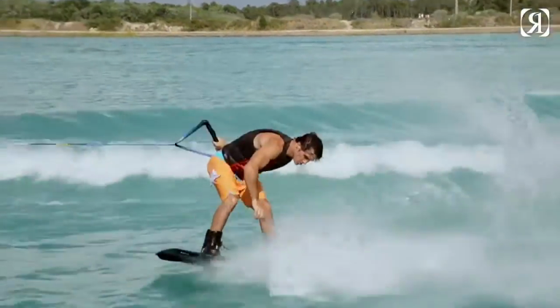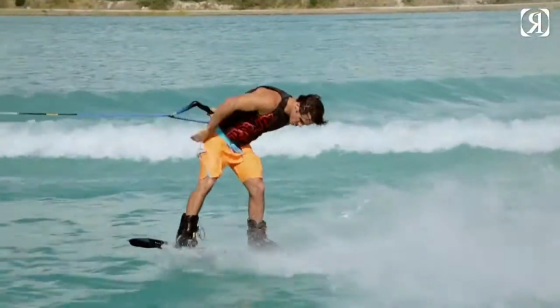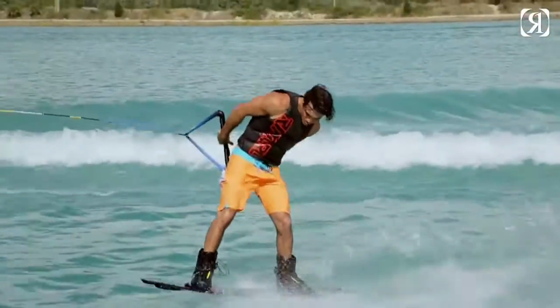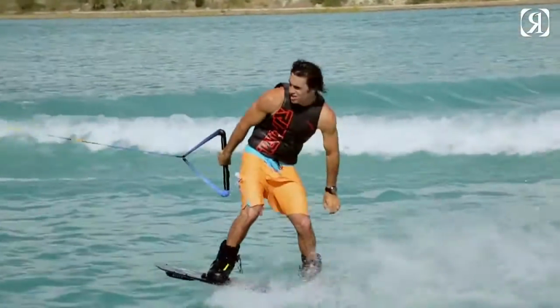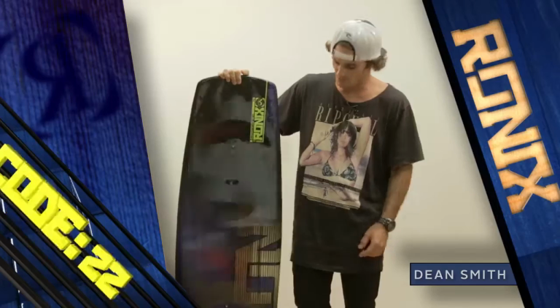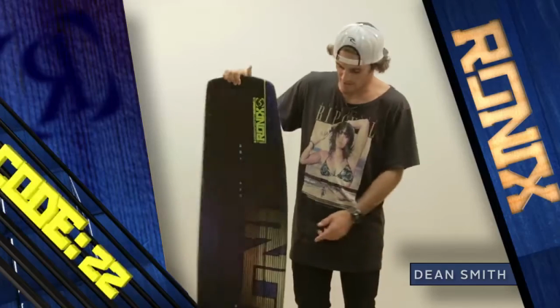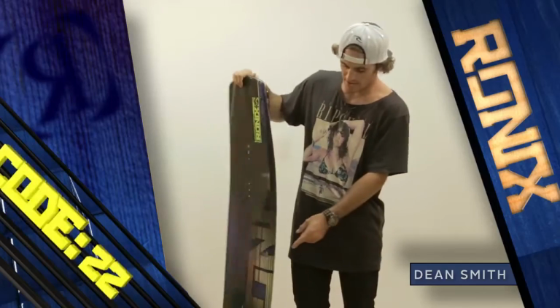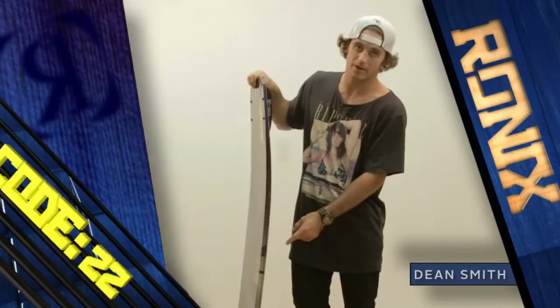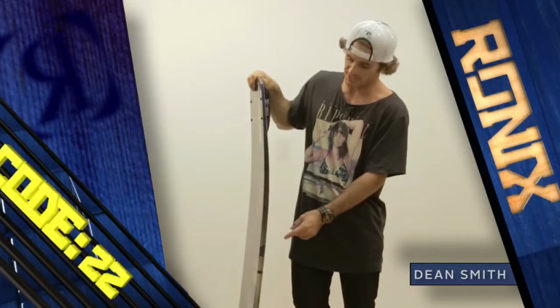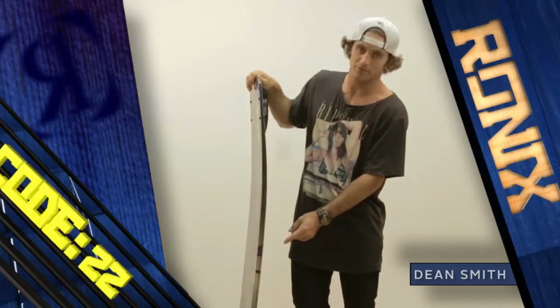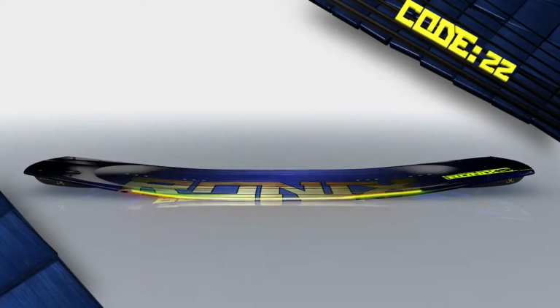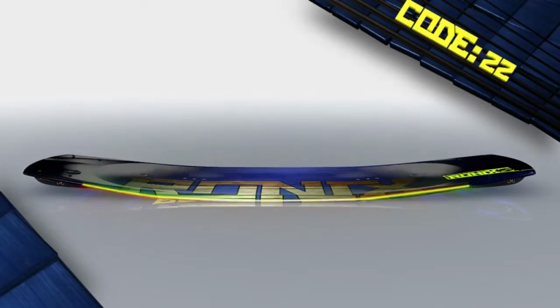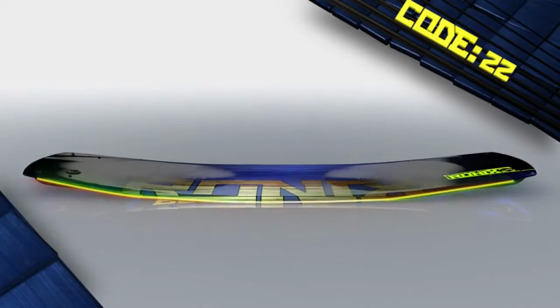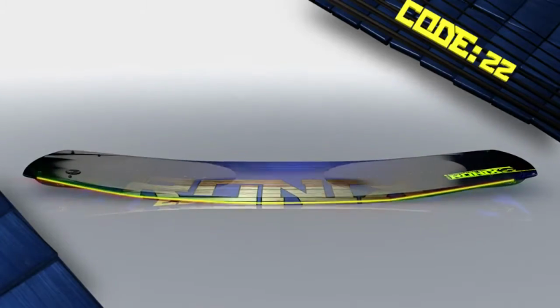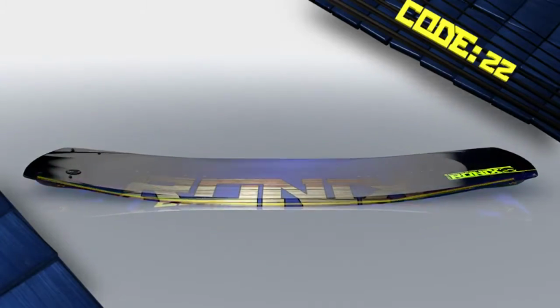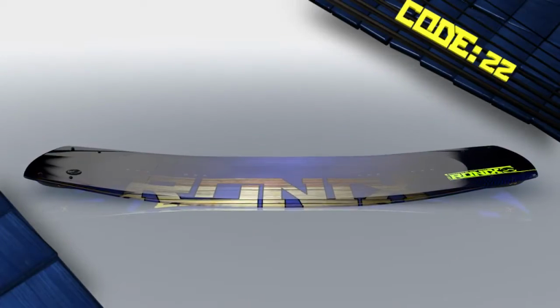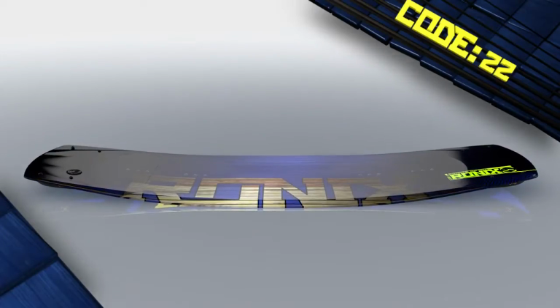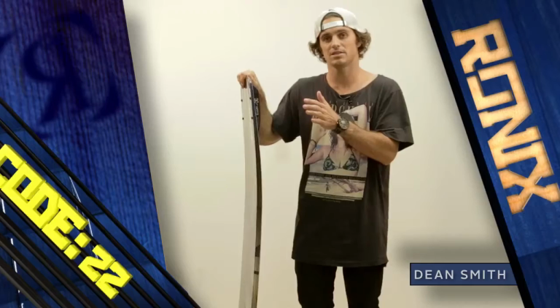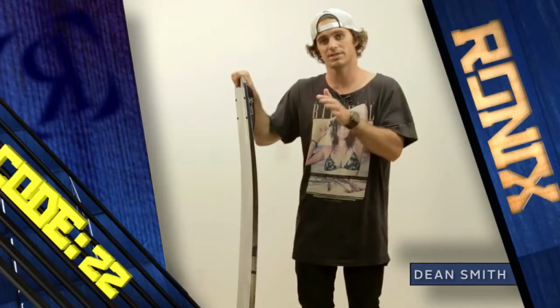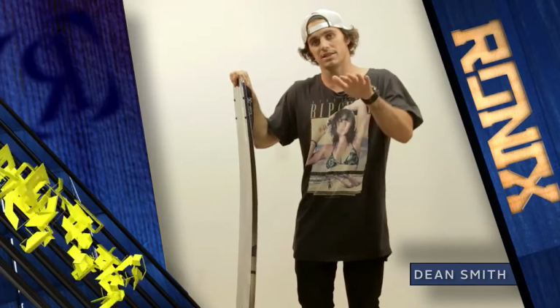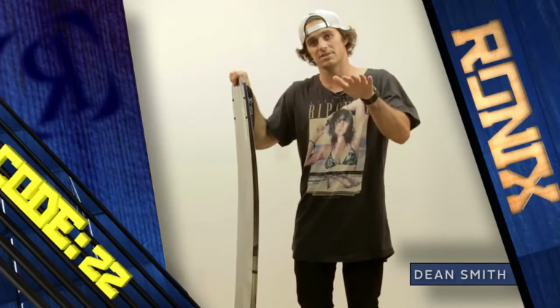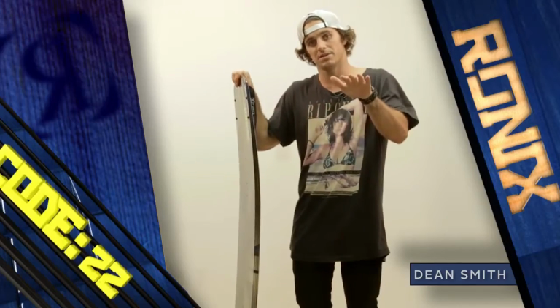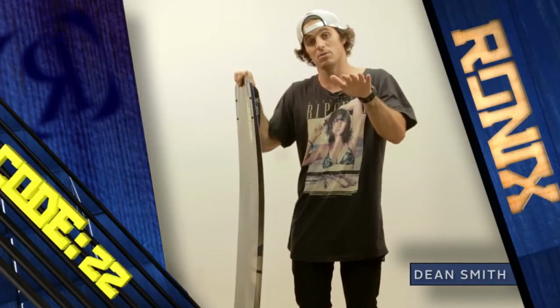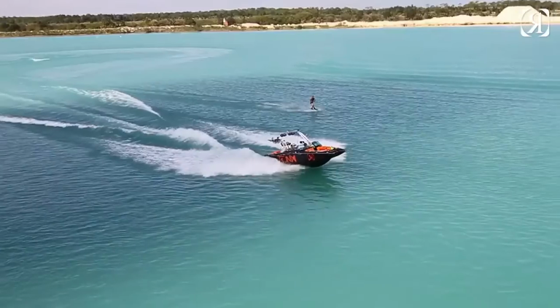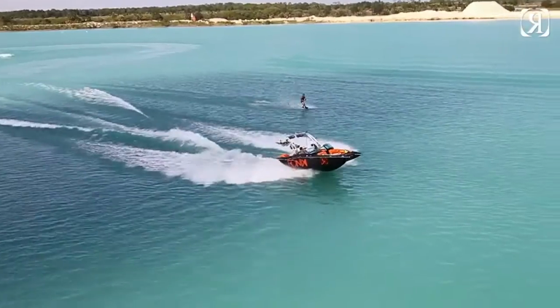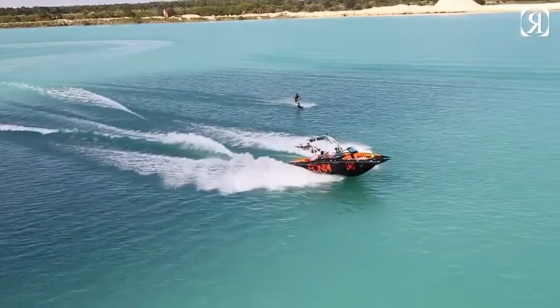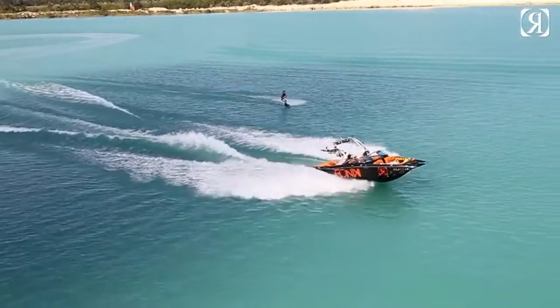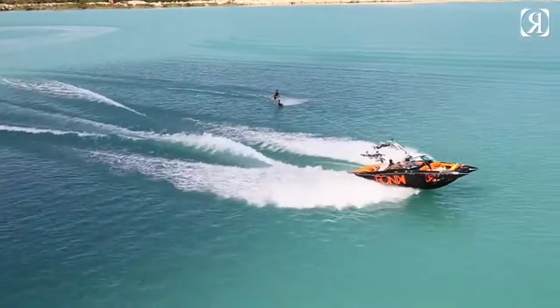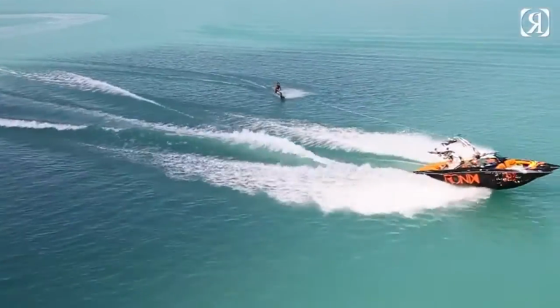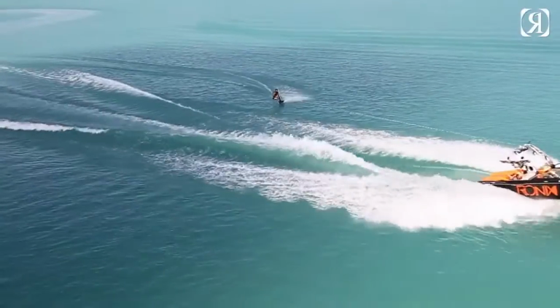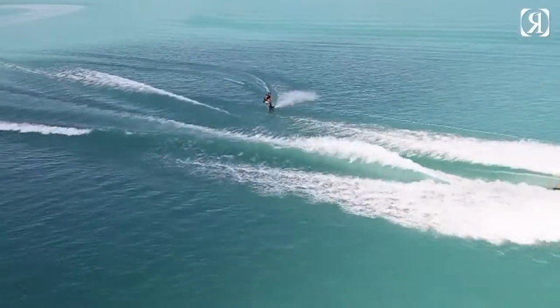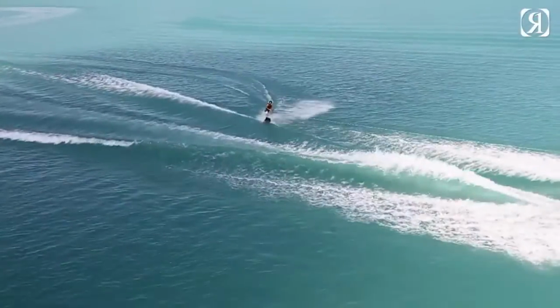With regards to the edge, we have a hard rail in the centre of the board tapering out to the tip and tail, which allows the board to get lift and stability whilst going in a straight line, and then bites and holds once it's on edge.